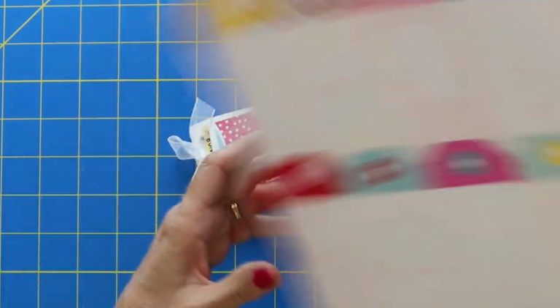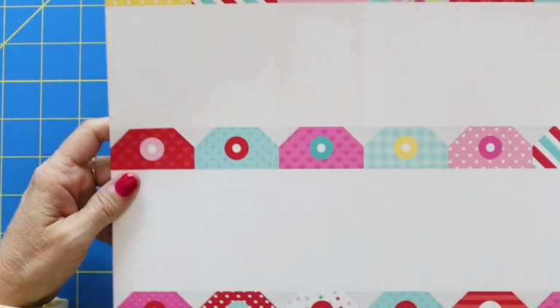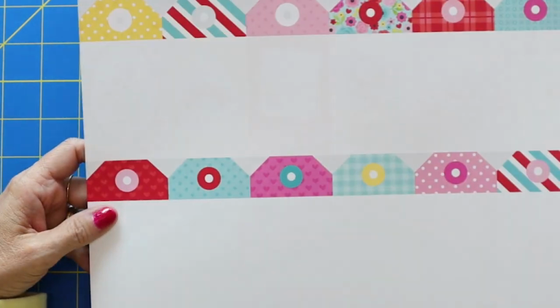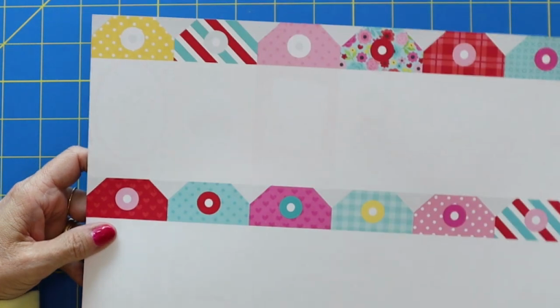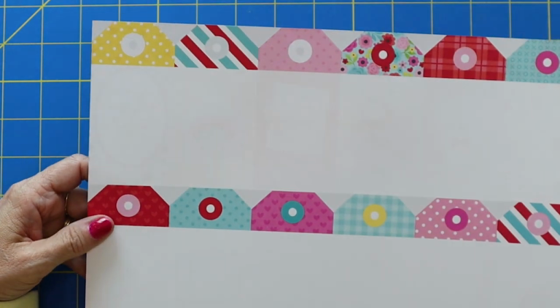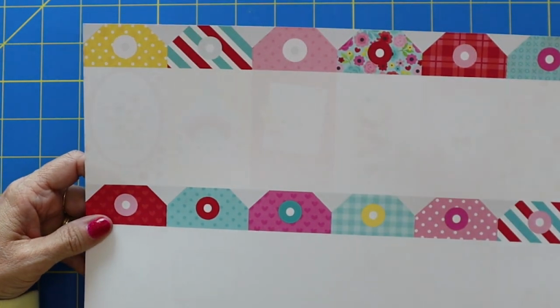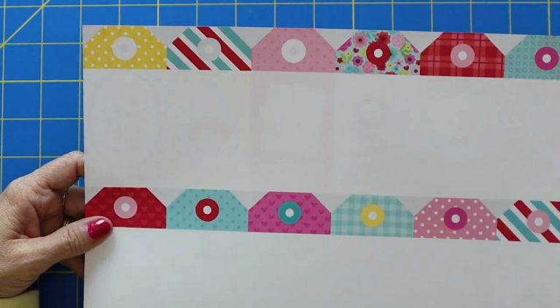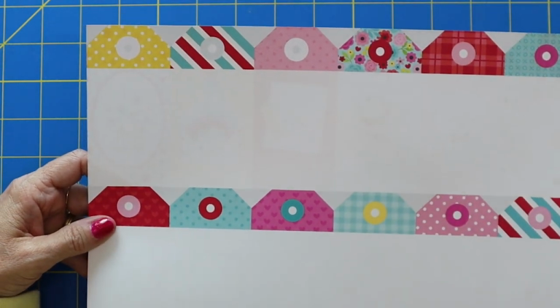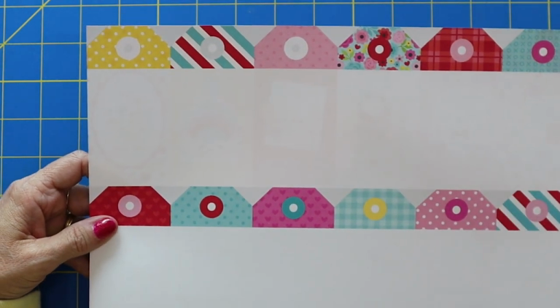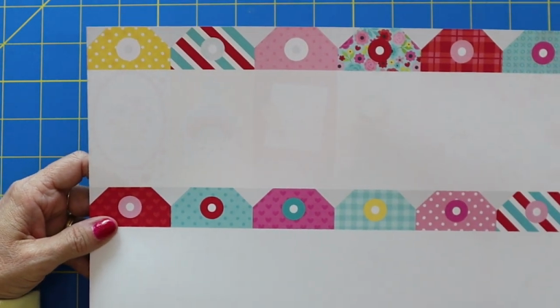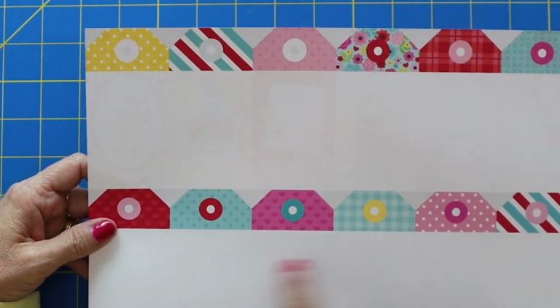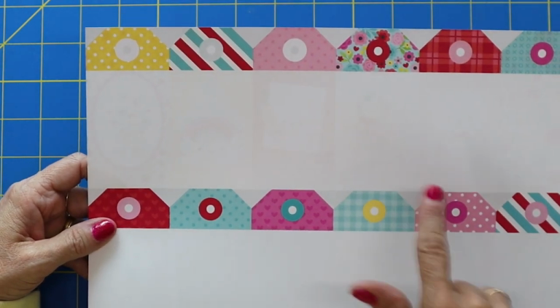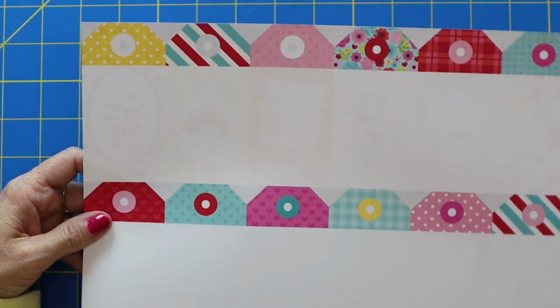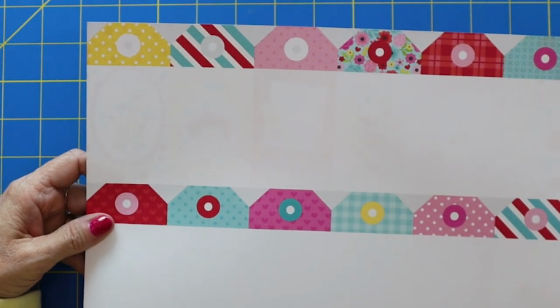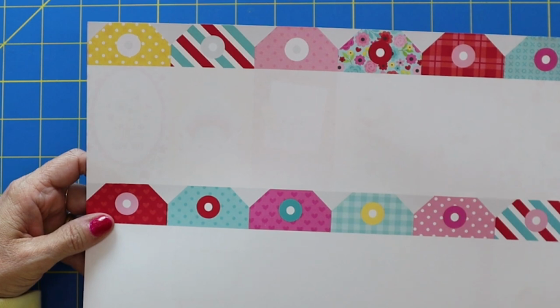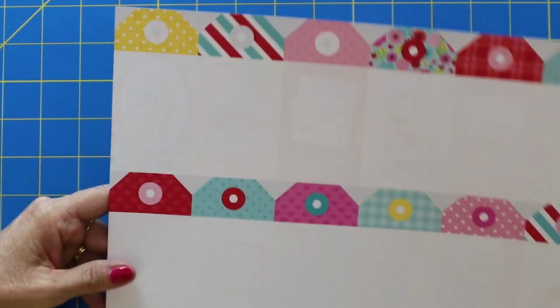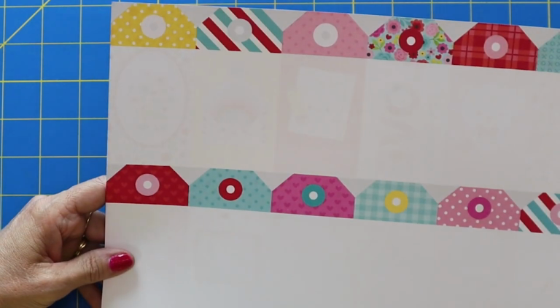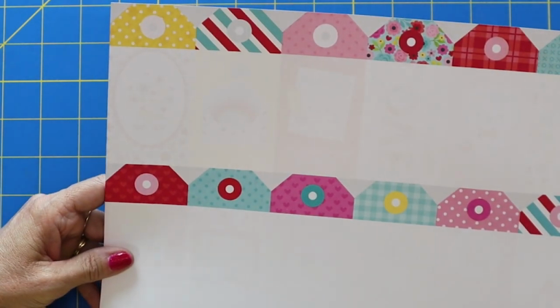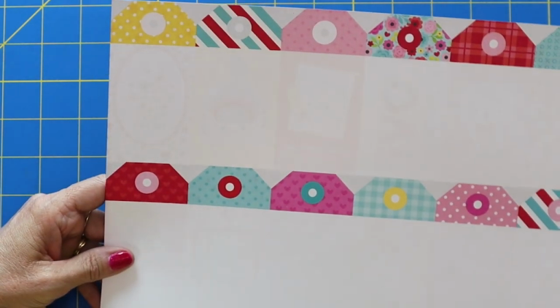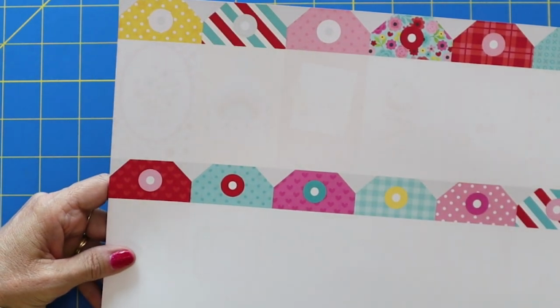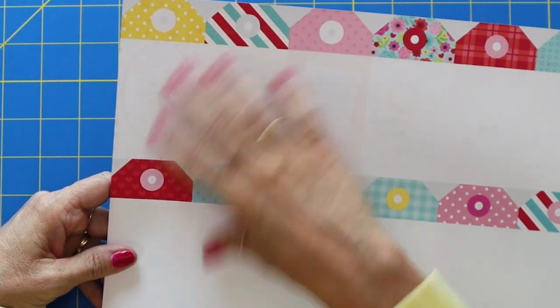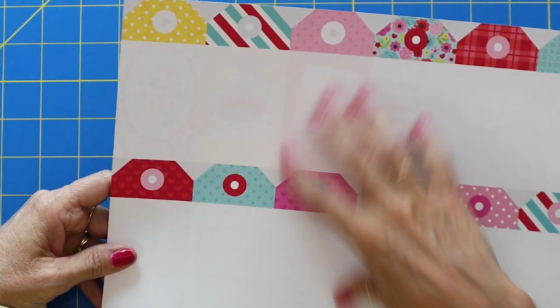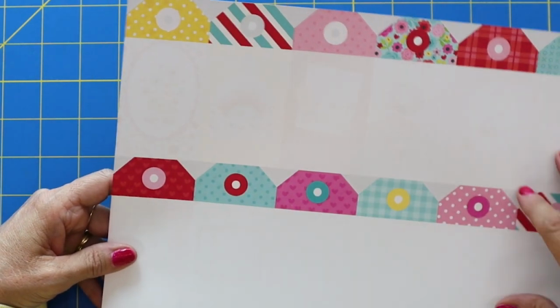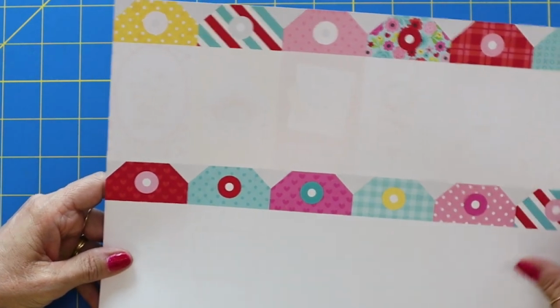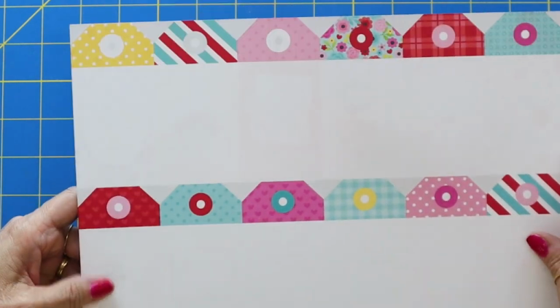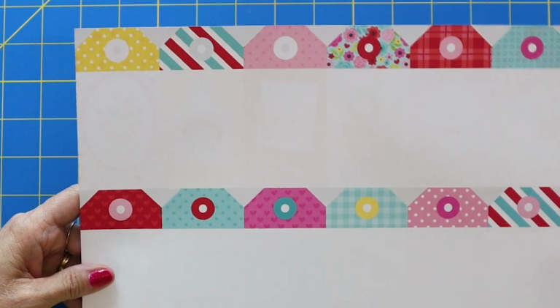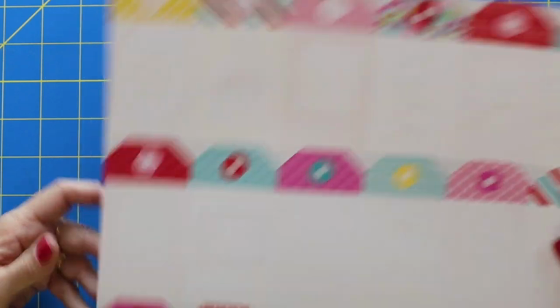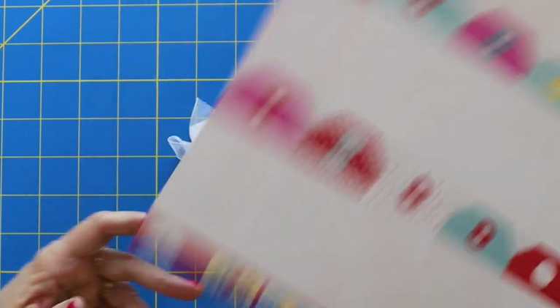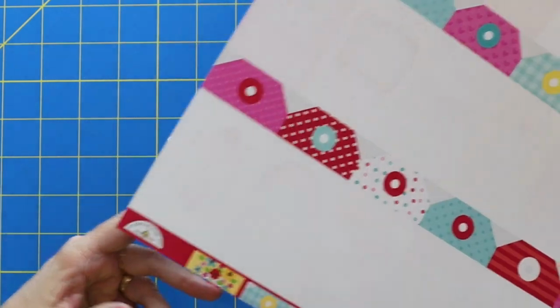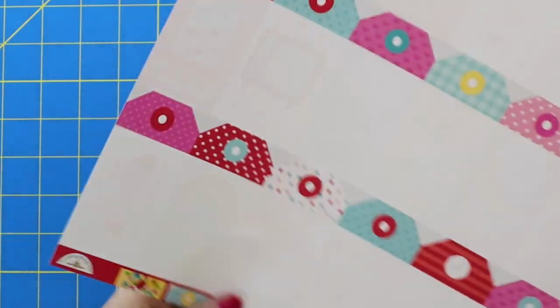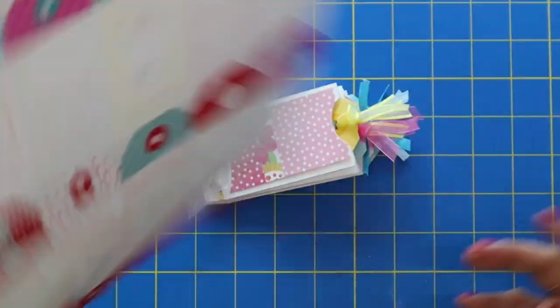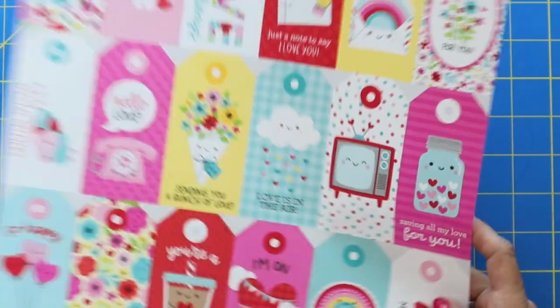But look at the backs. Oh my goodness. The back is just as cute as ever. And that's why I thought to add a cute little thought or a thought for the day on the back of these tags would just be ideal.